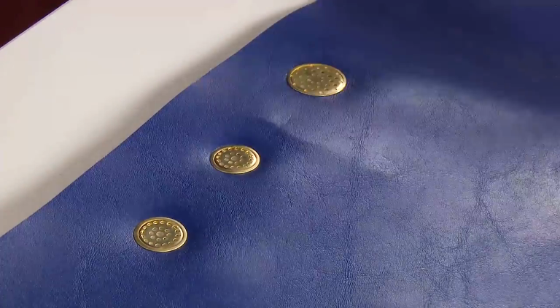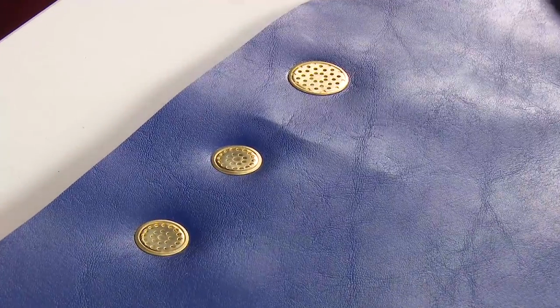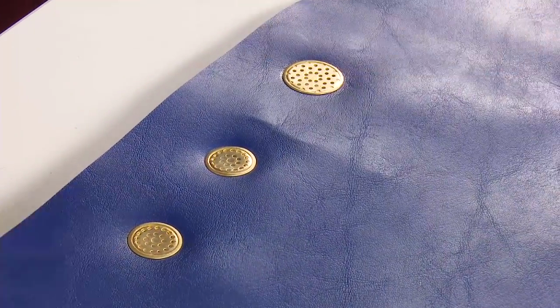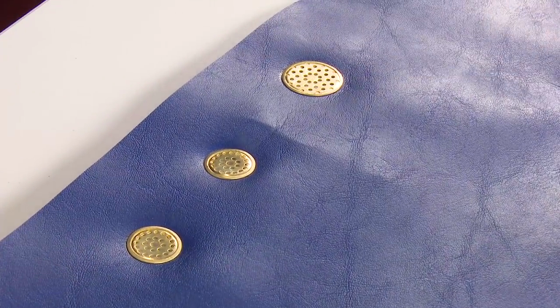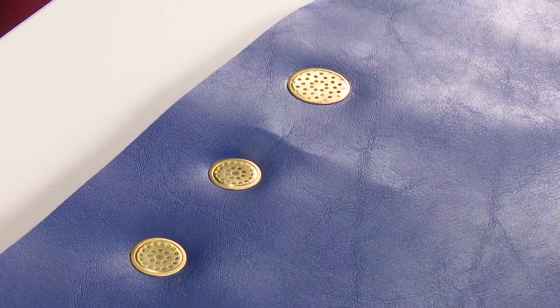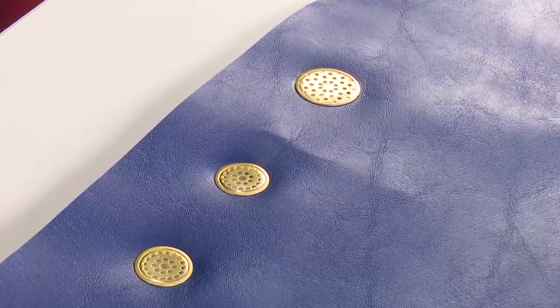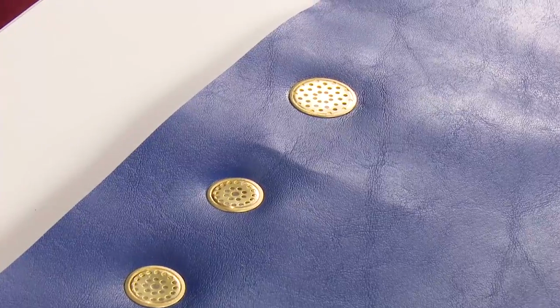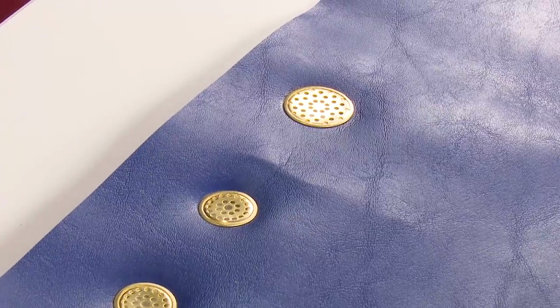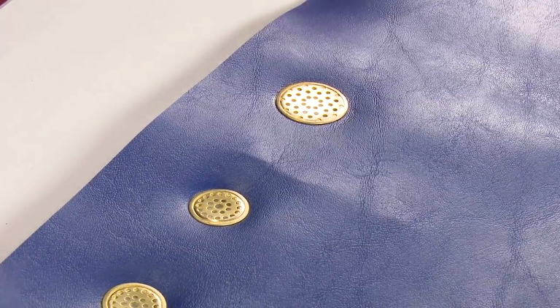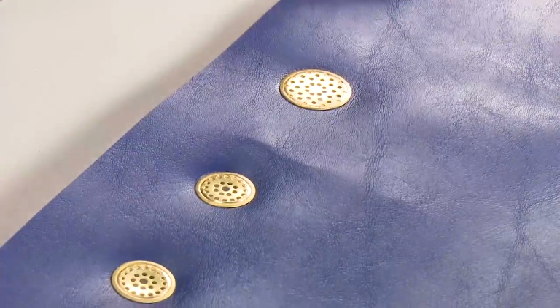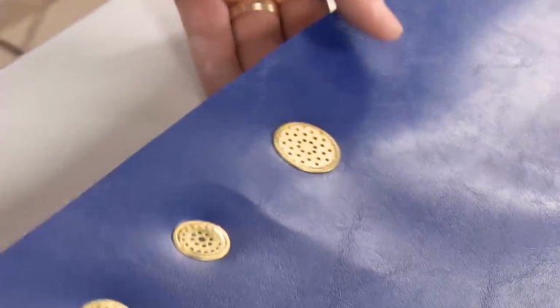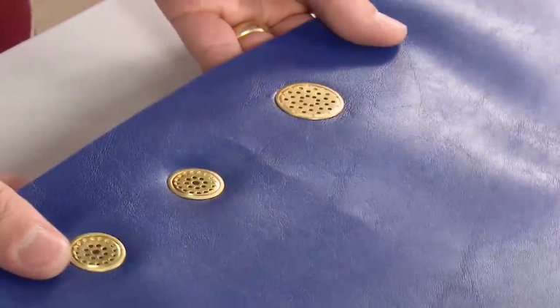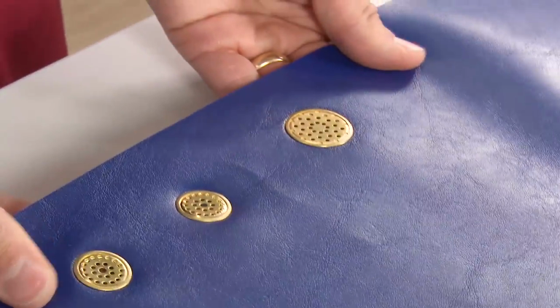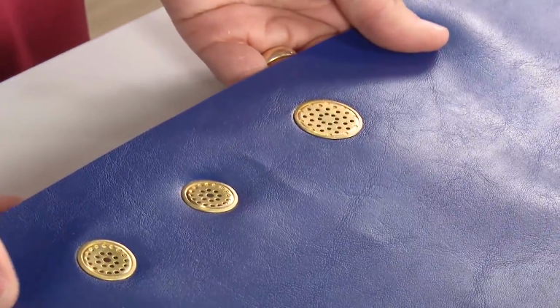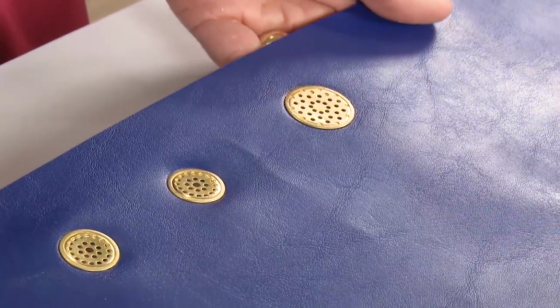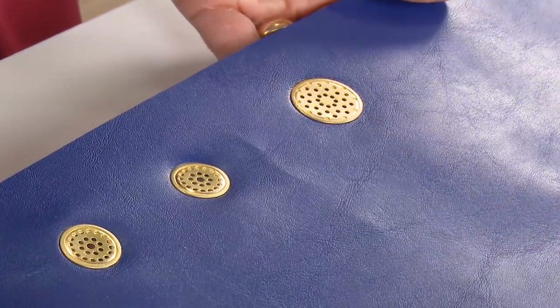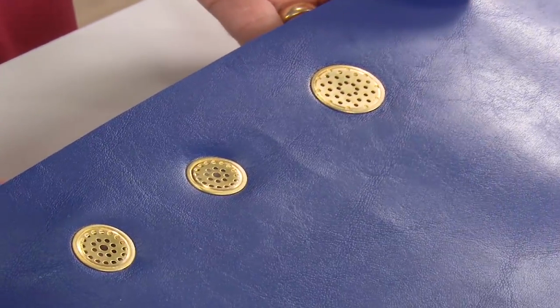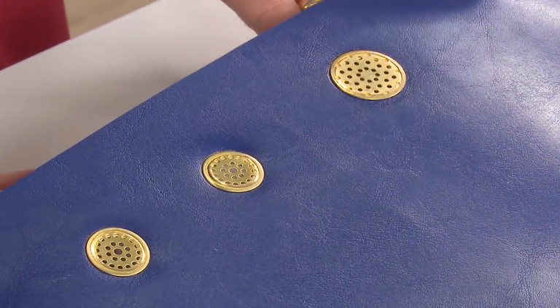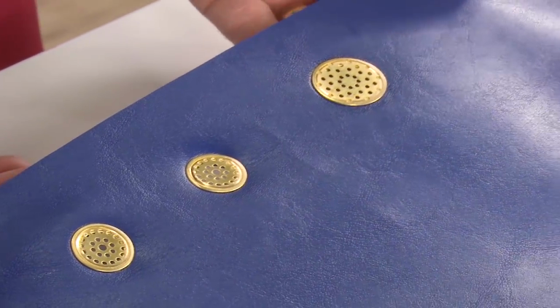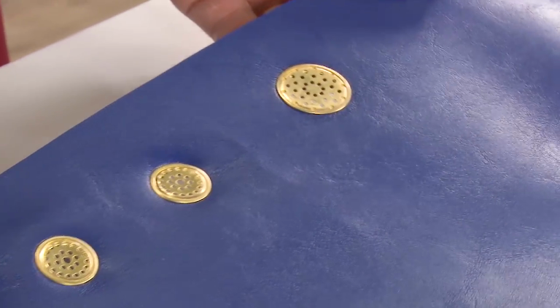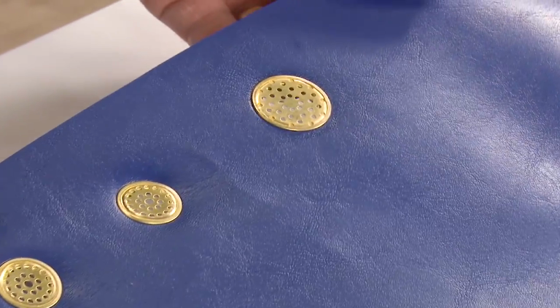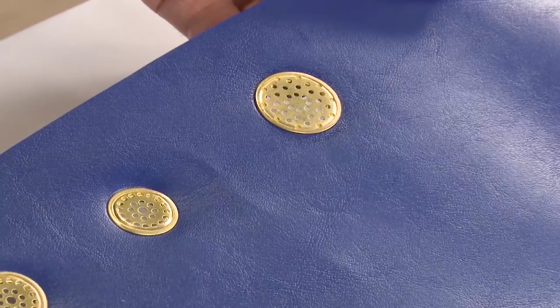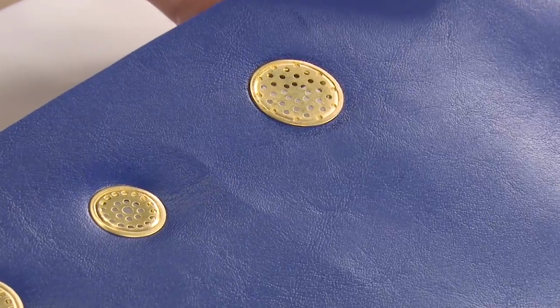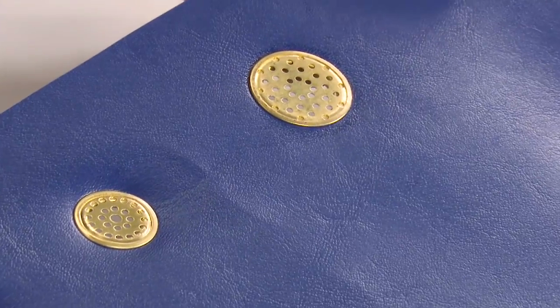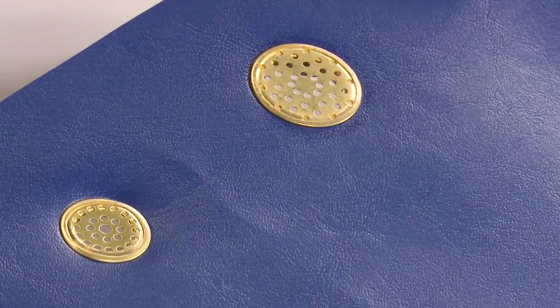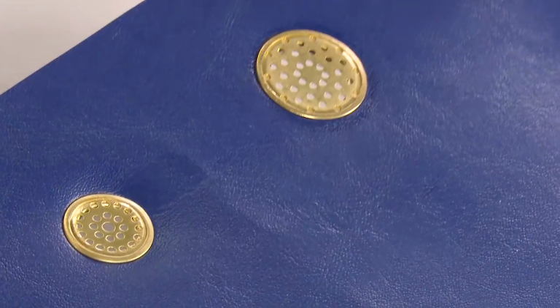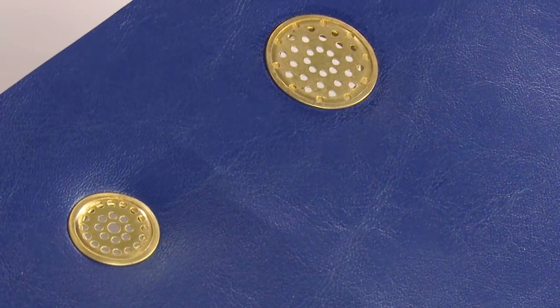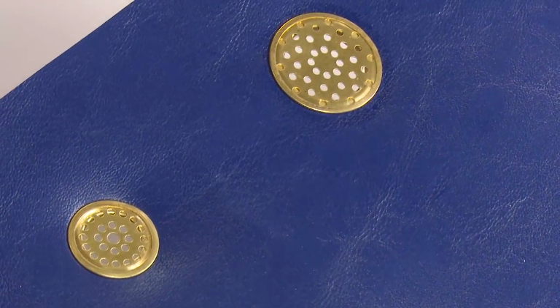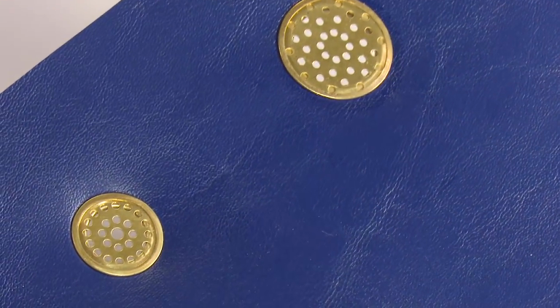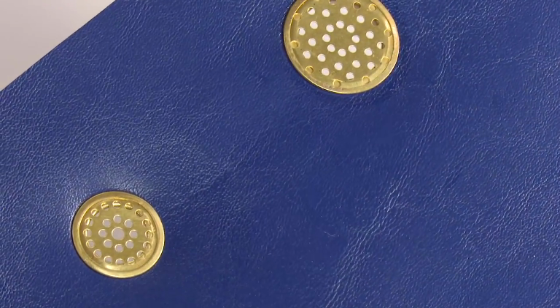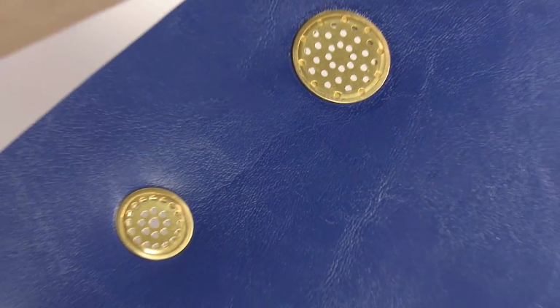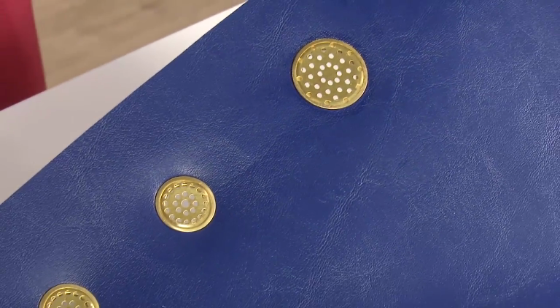You can order the vent grommet die set, the vent grommets, the hole cutters, and the mallets all at Sailrite. If you have questions, give us a call — we're glad to help.